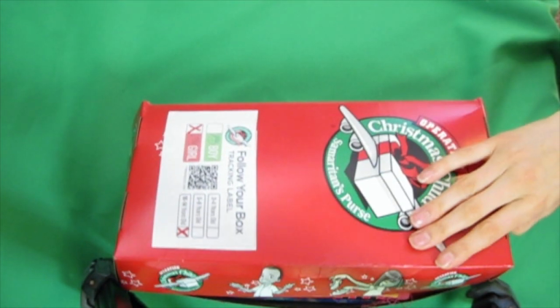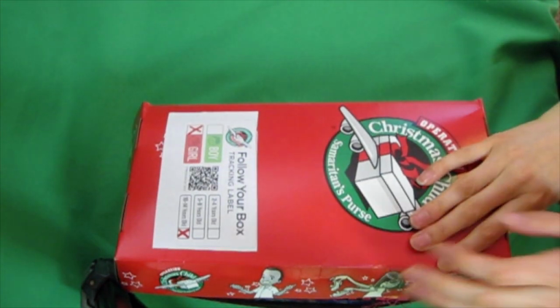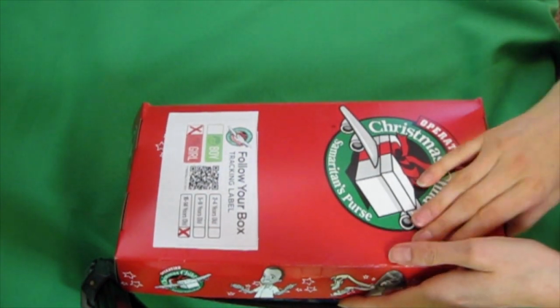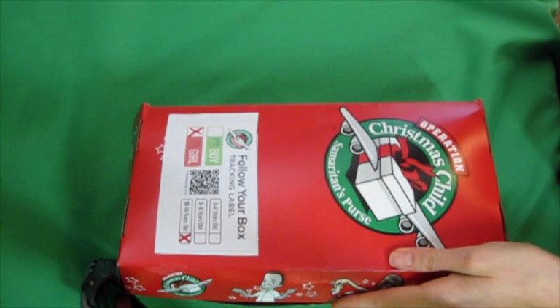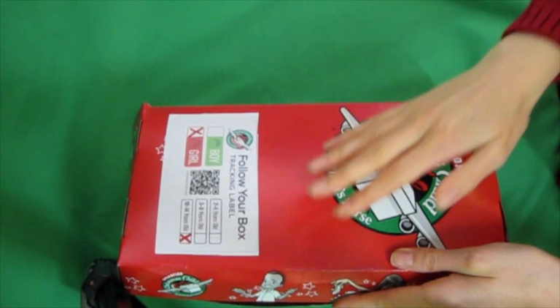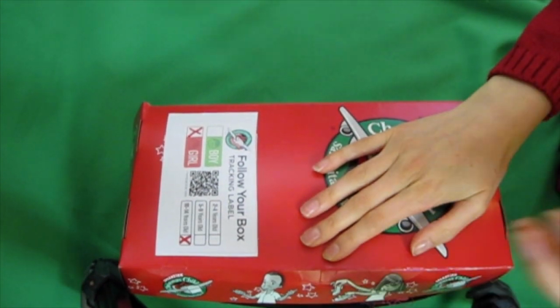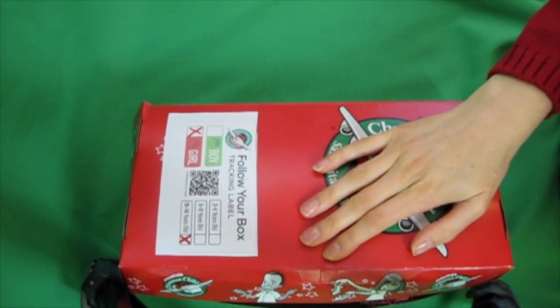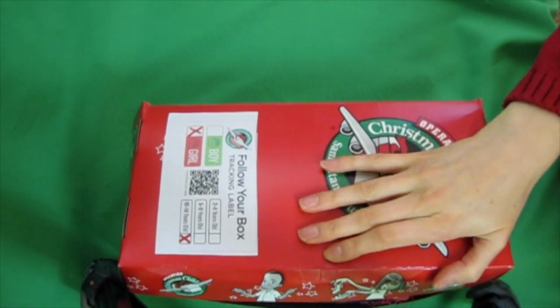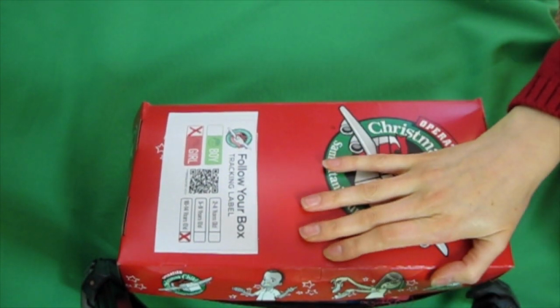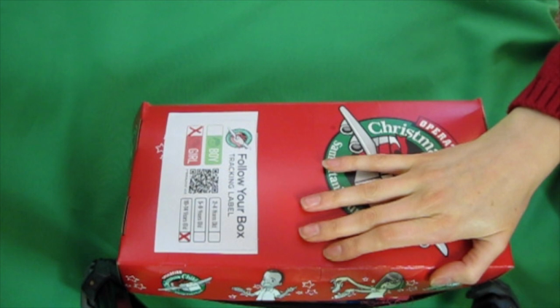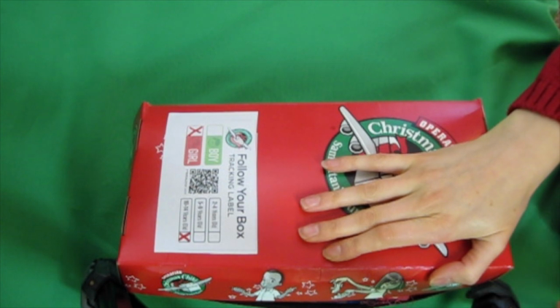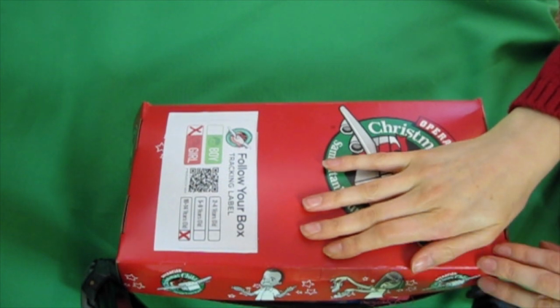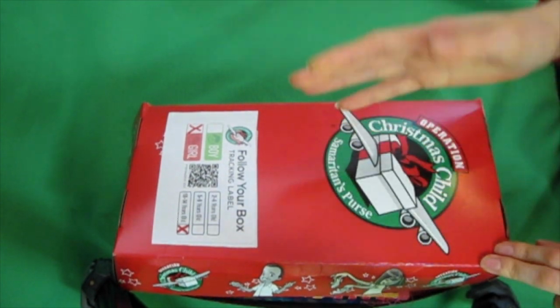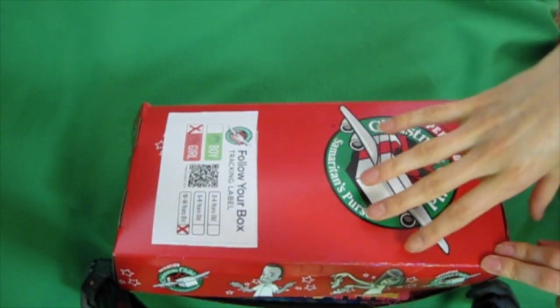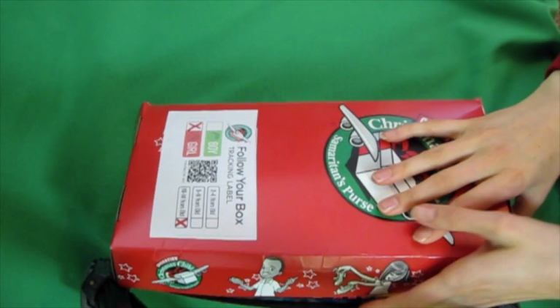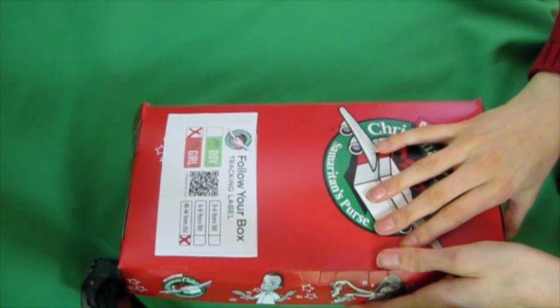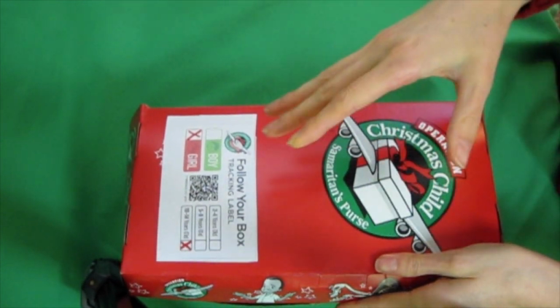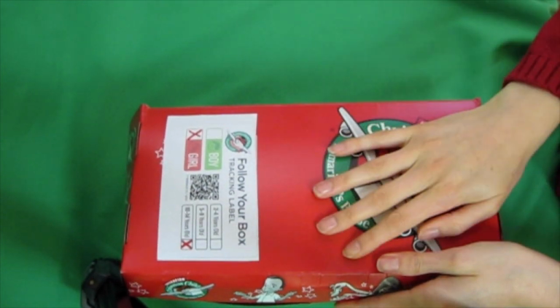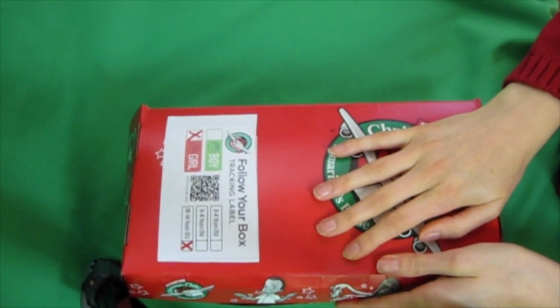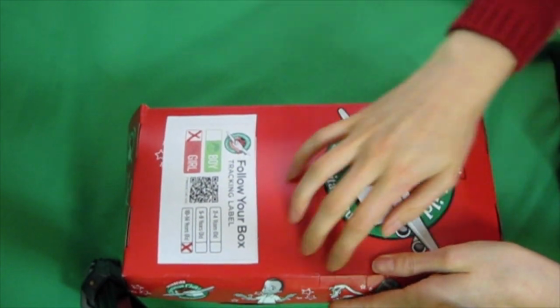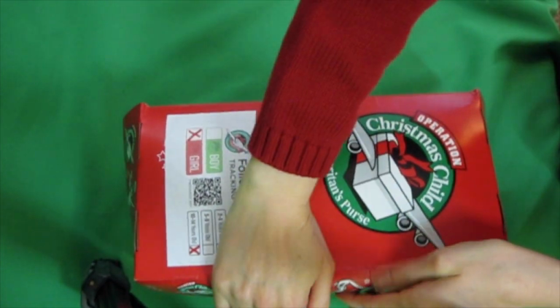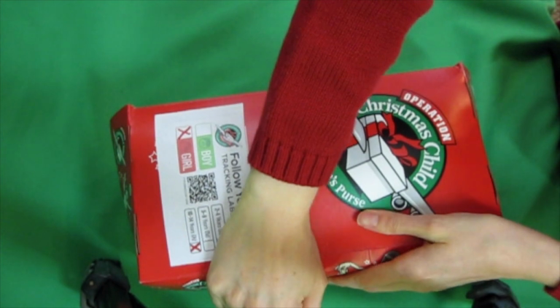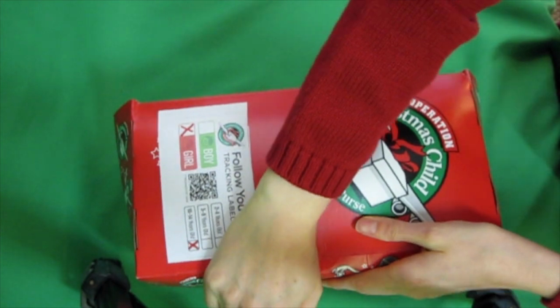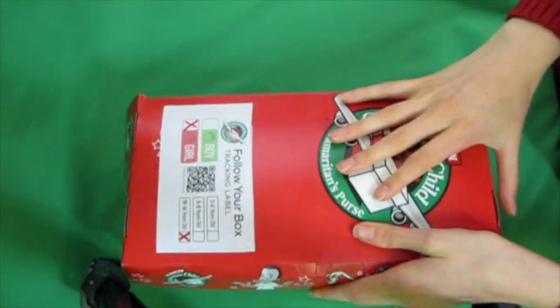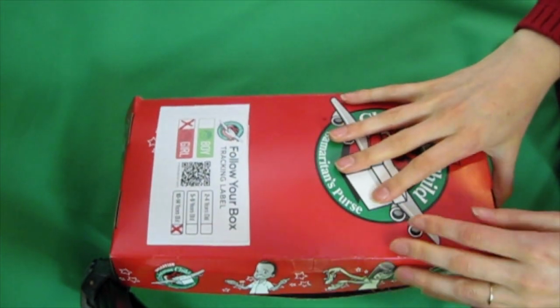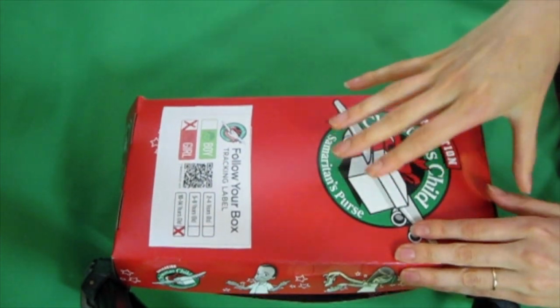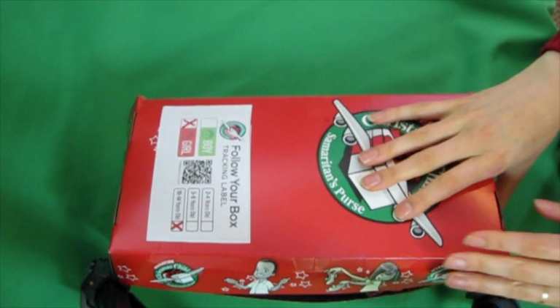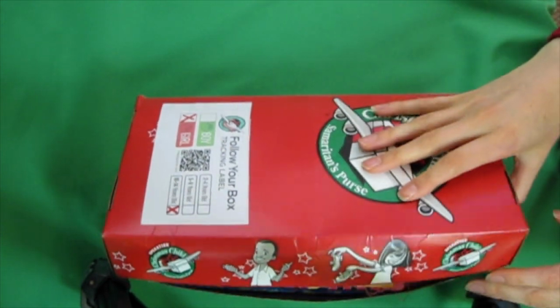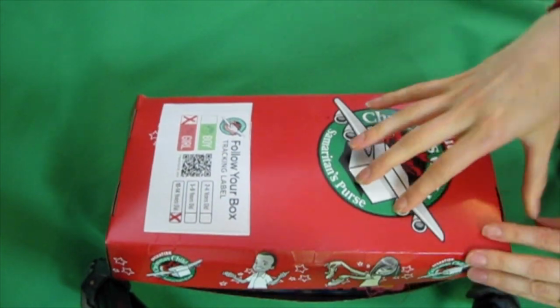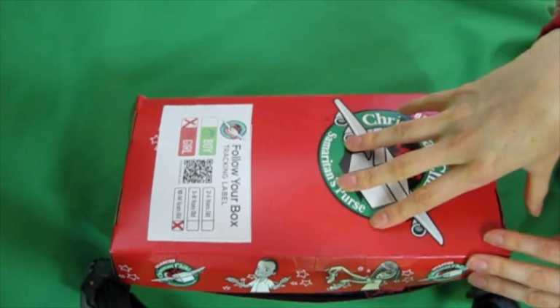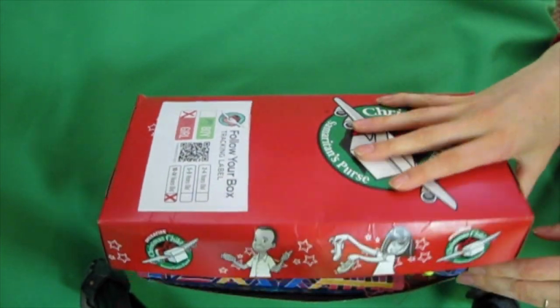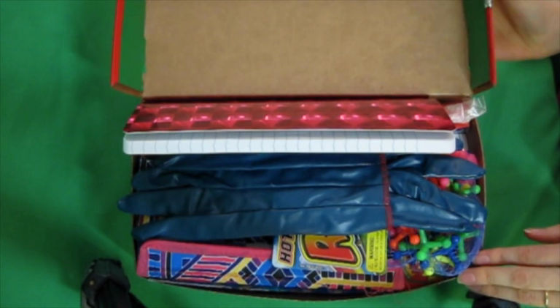Hi! Today I thought I would show you what I packed in a shoebox for Operation Christmas Child. Someone asked to get an idea of how to fit stuff in. This bulges a little bit, but it does close. It's one of the OCC Go boxes.